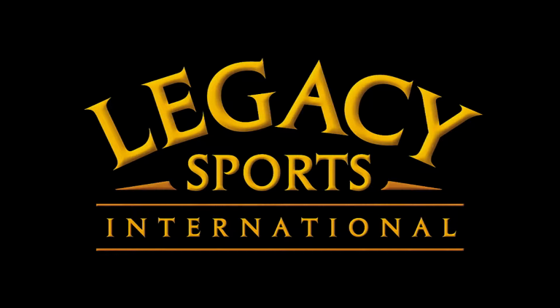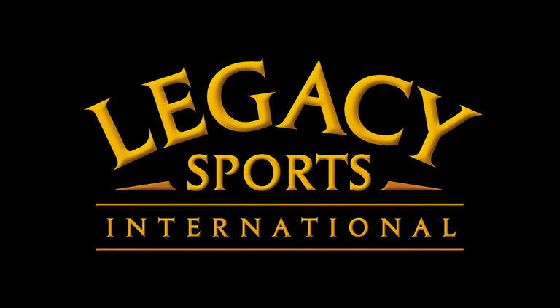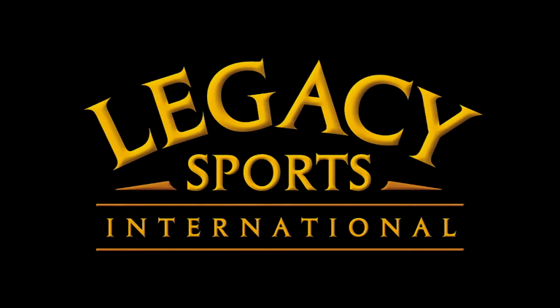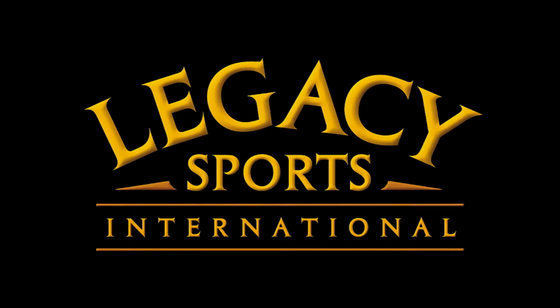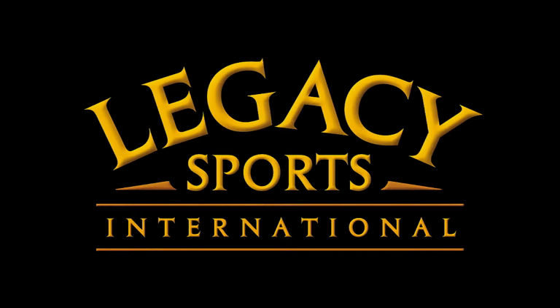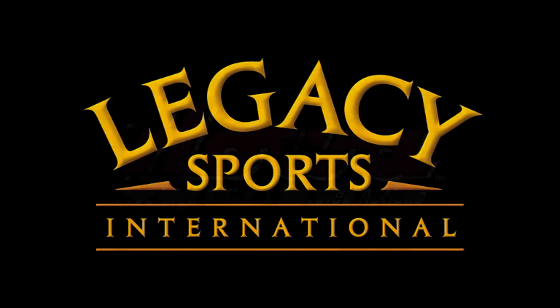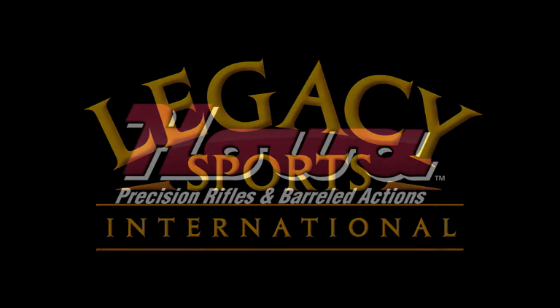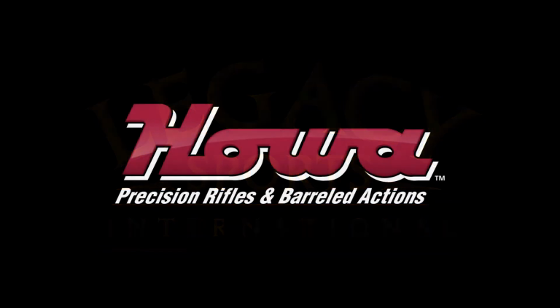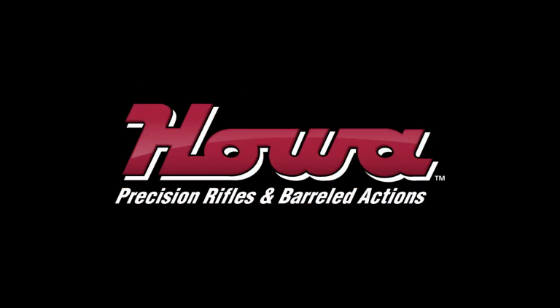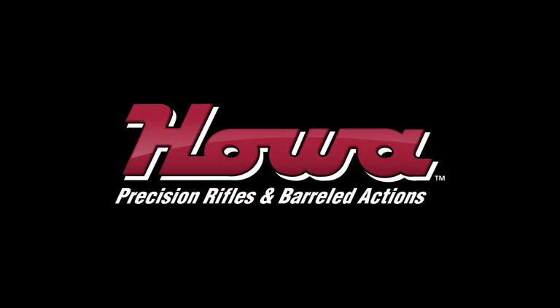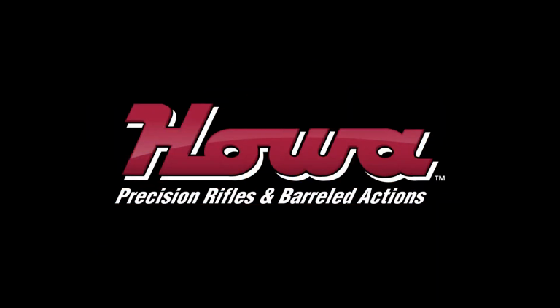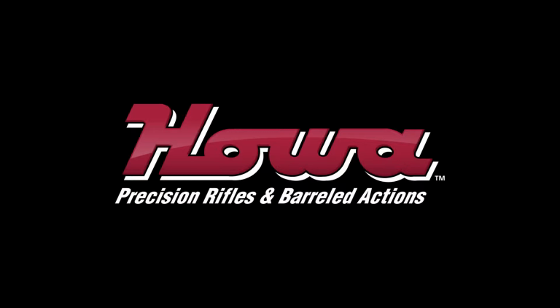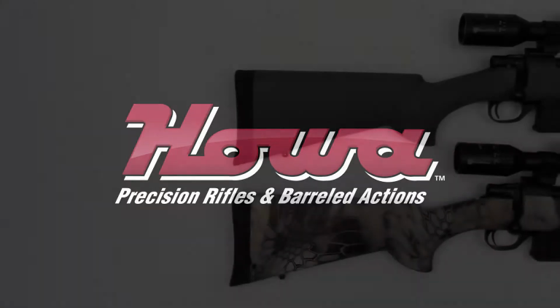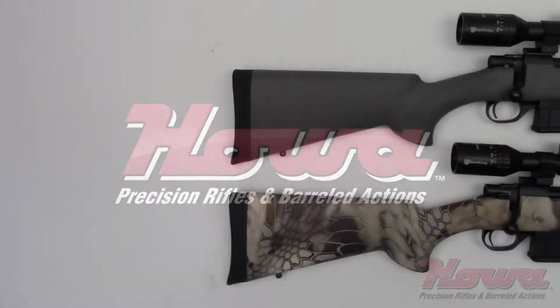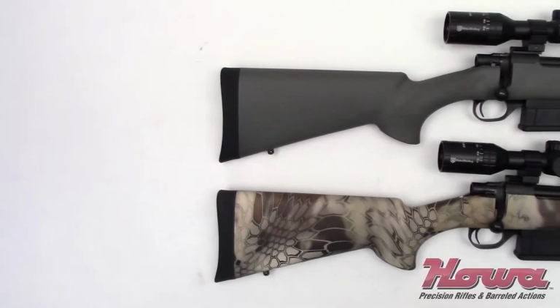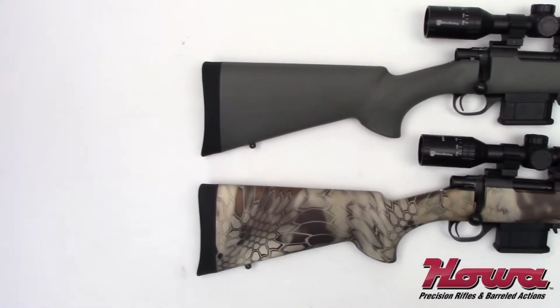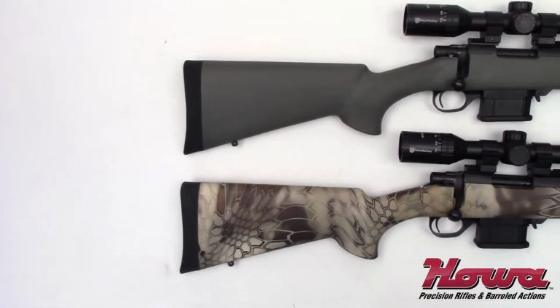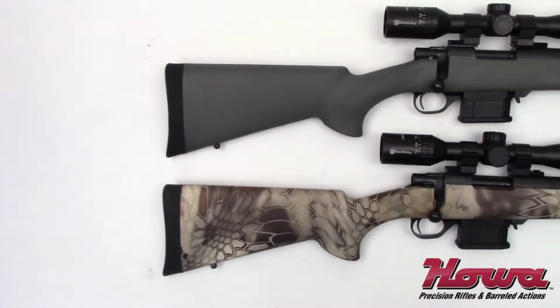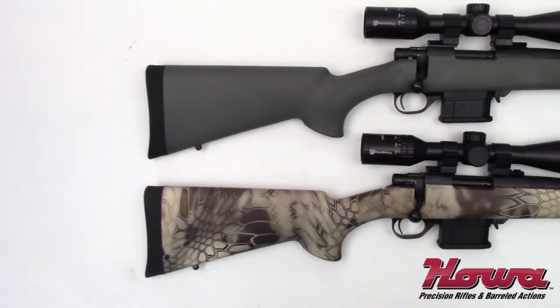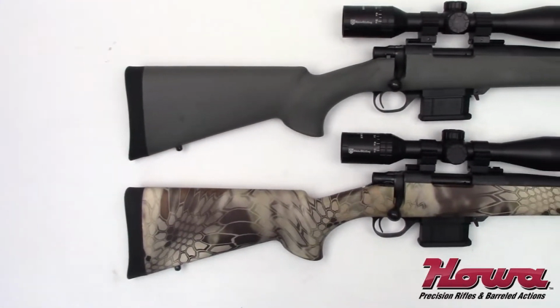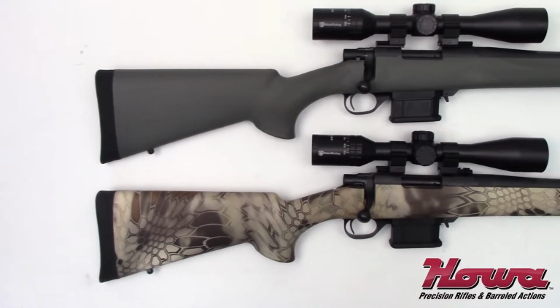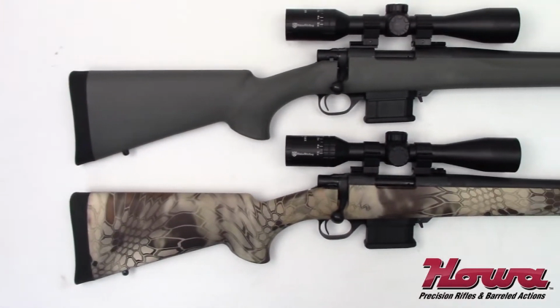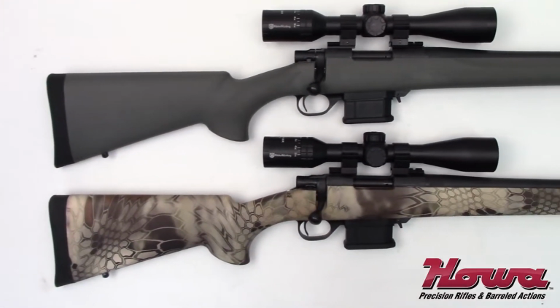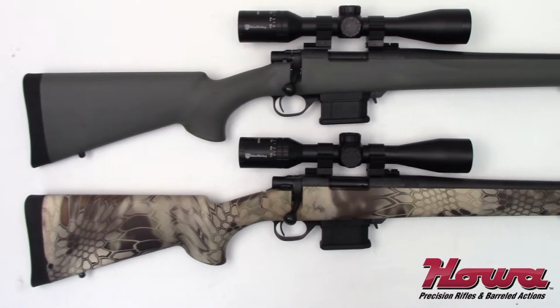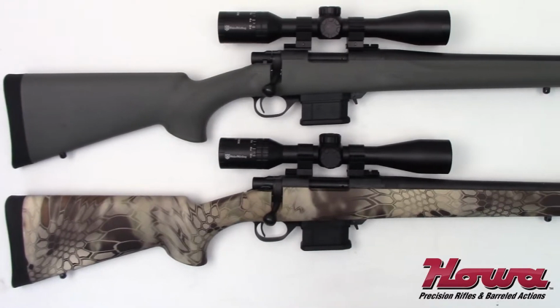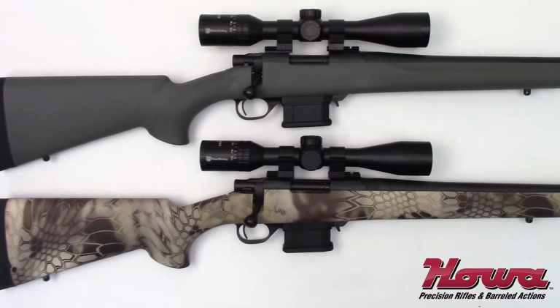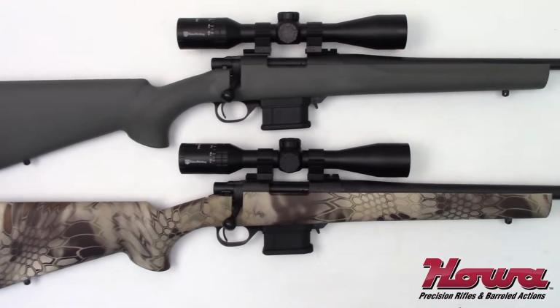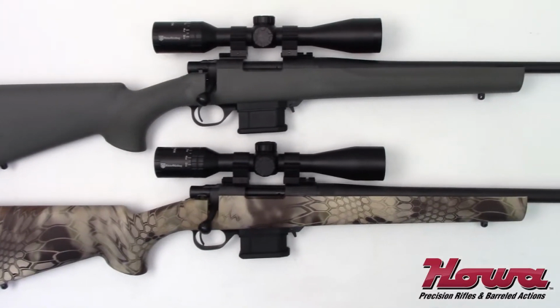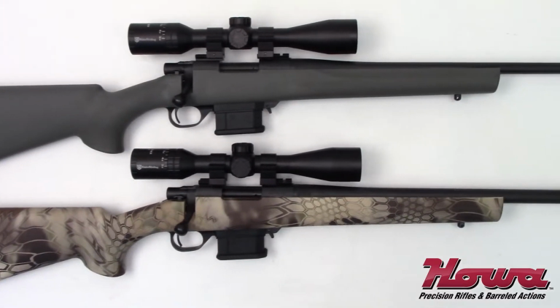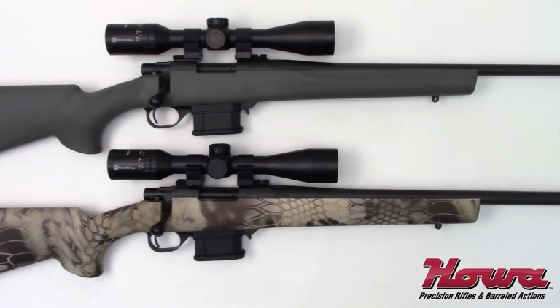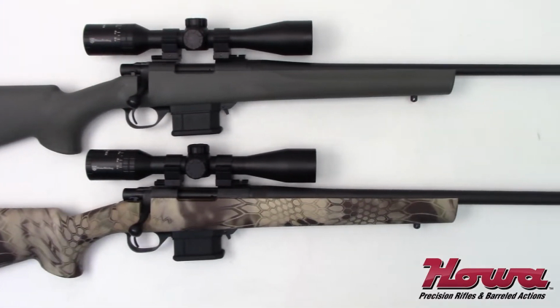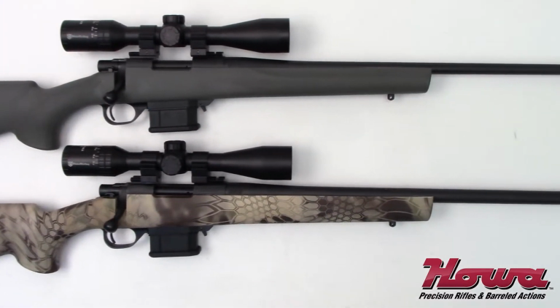WC Sports International is proud to present the new Hawa Mini Action Rifle. The Mini Action Rifle features a bolt and receiver that are significantly shorter than other short action rifles, and is available in .204 and .223 with other calibers available soon.